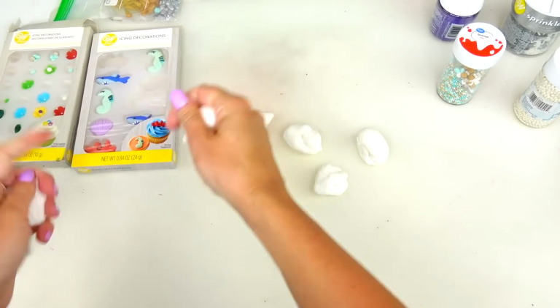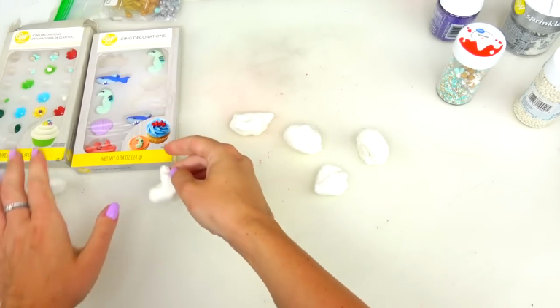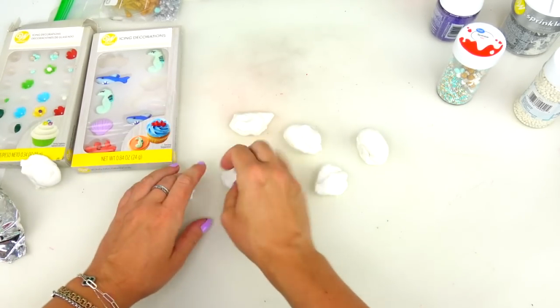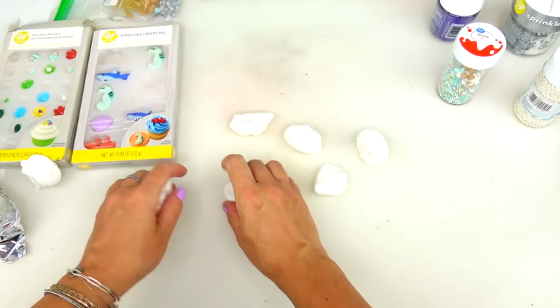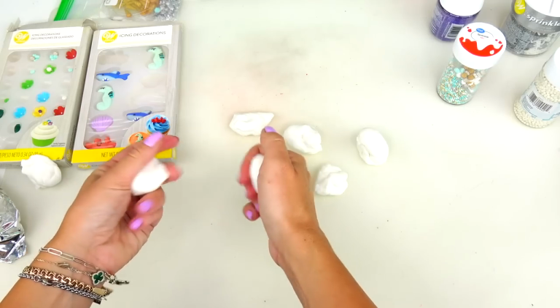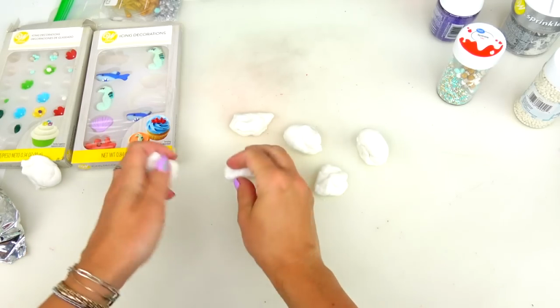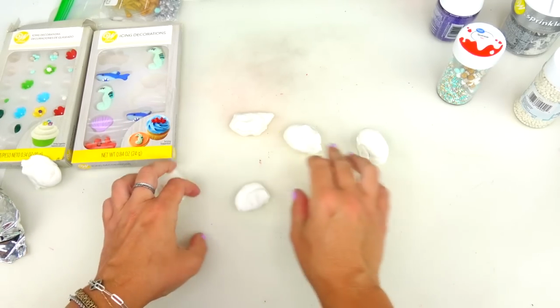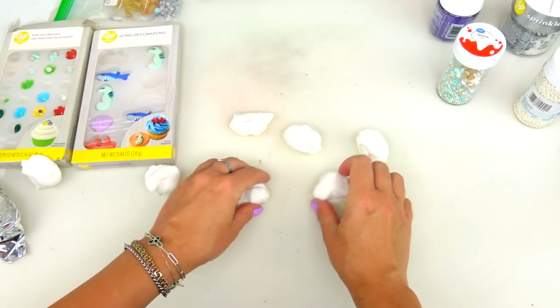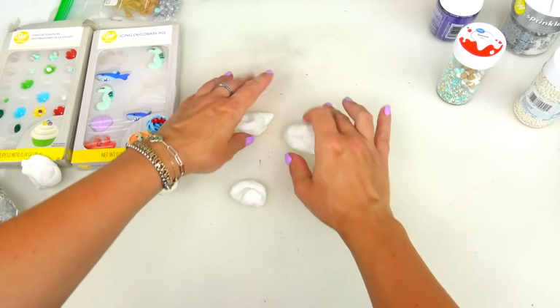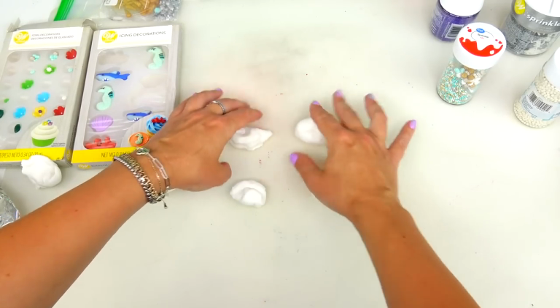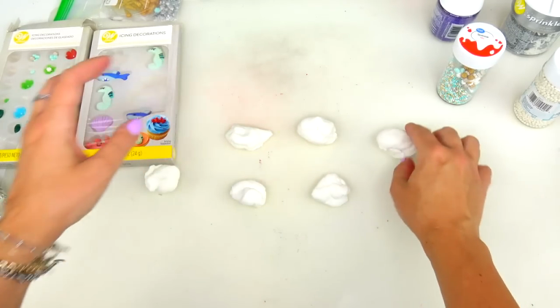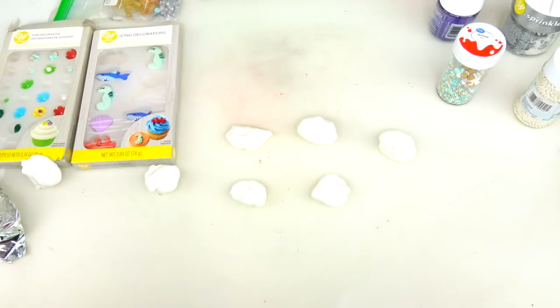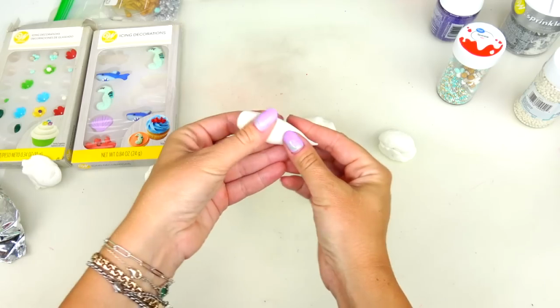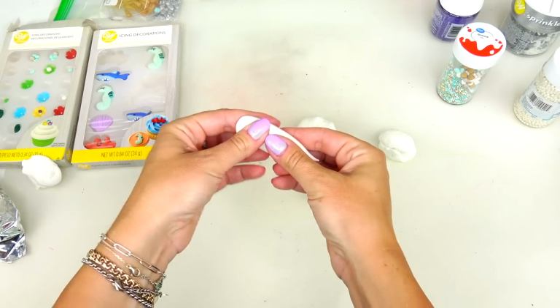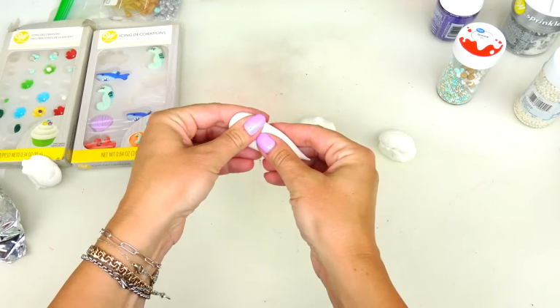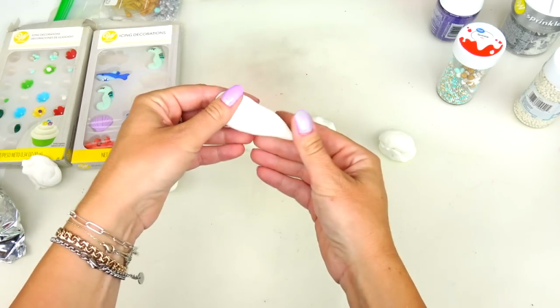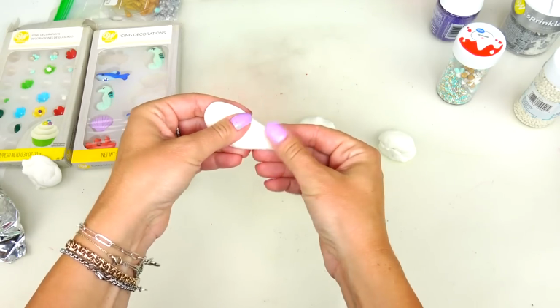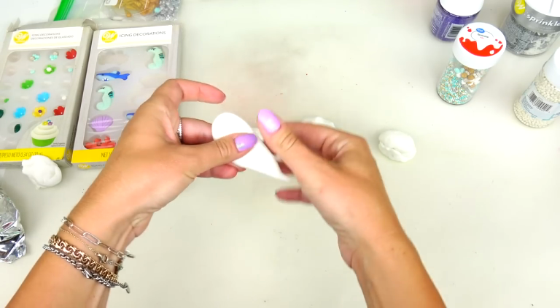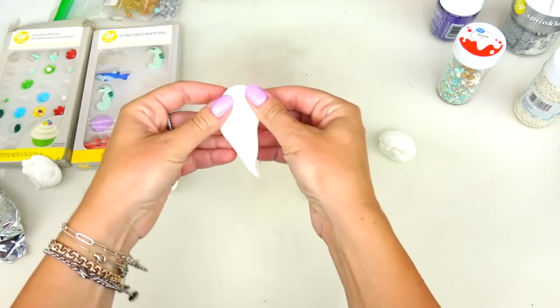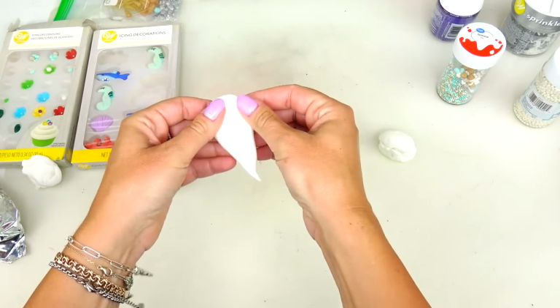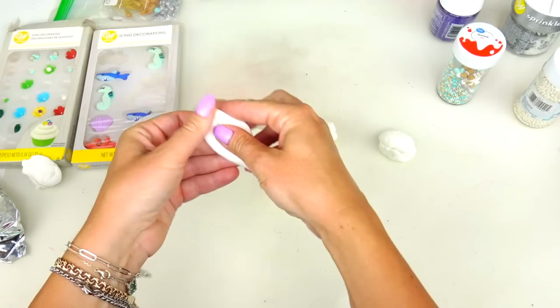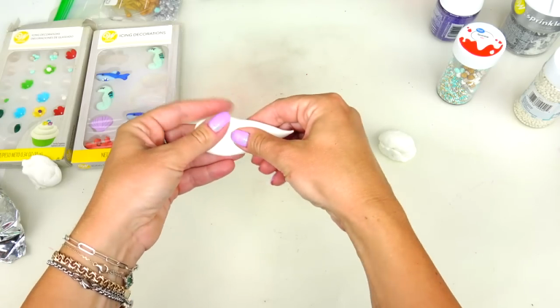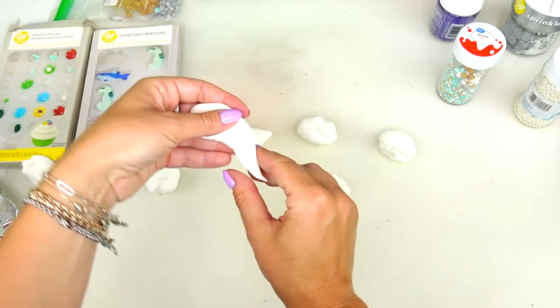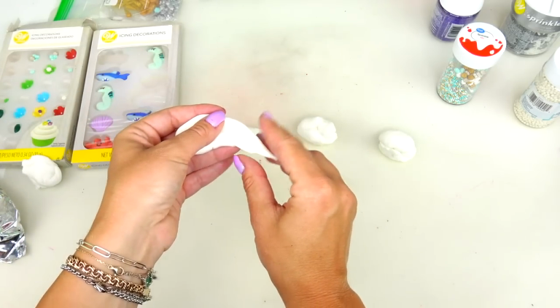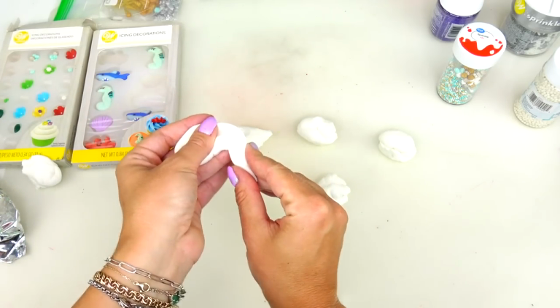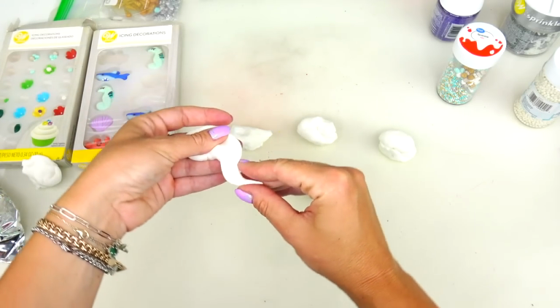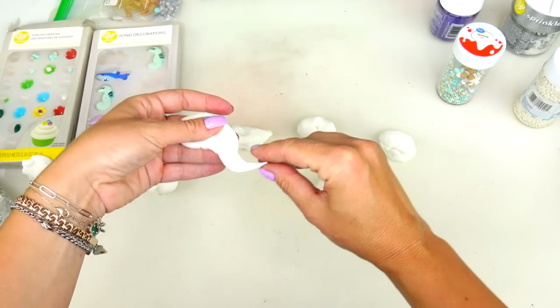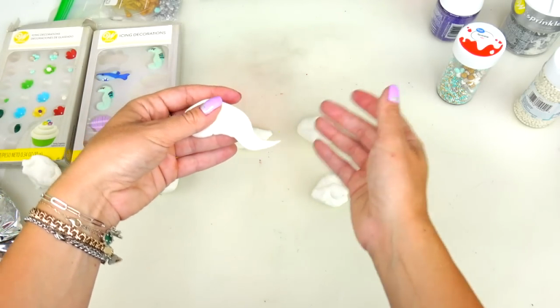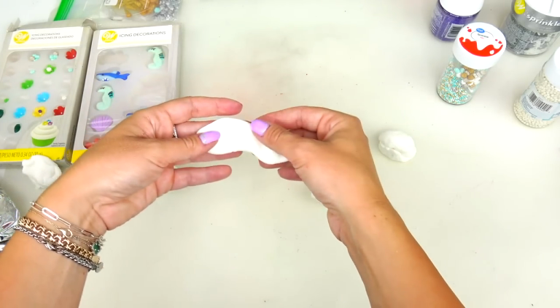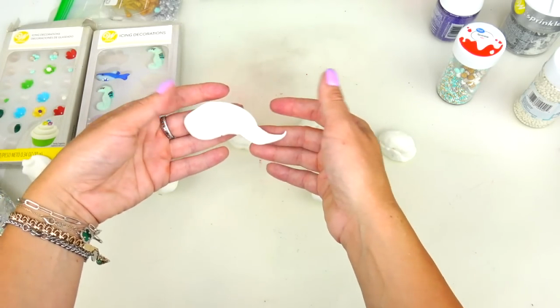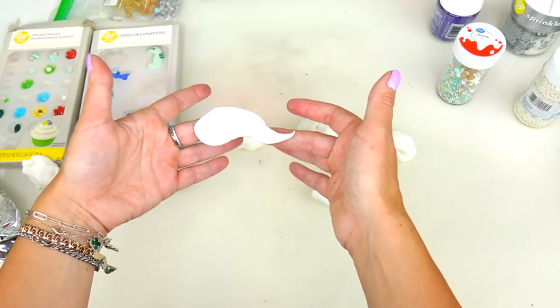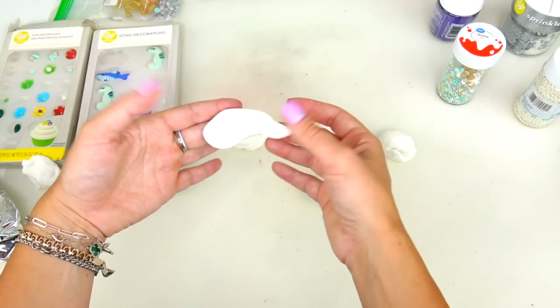I'm making one, two, three, four, five, six semi-equal circles that I'm going to roll and transform into tentacles. I'm turning them into cones of some sort and making them a little bit squiggly and wavy like that.